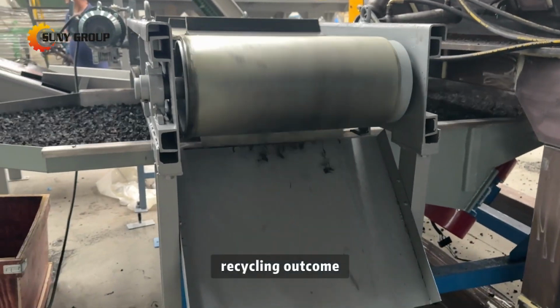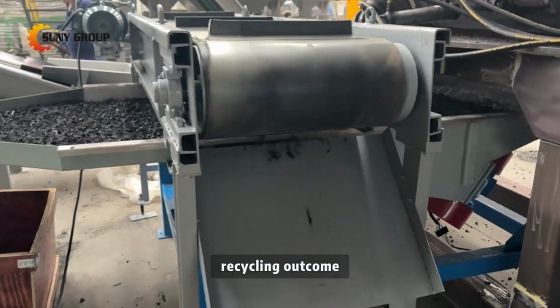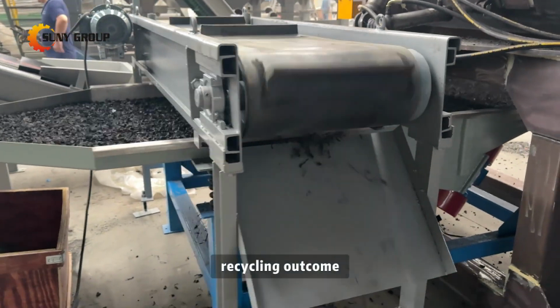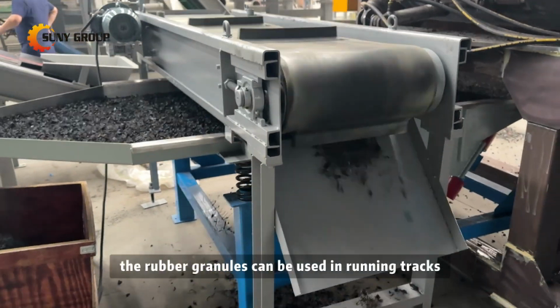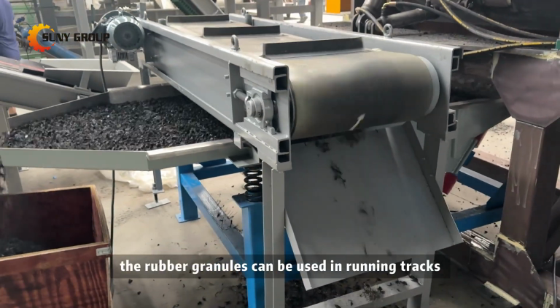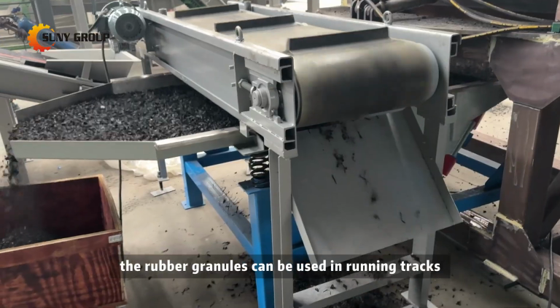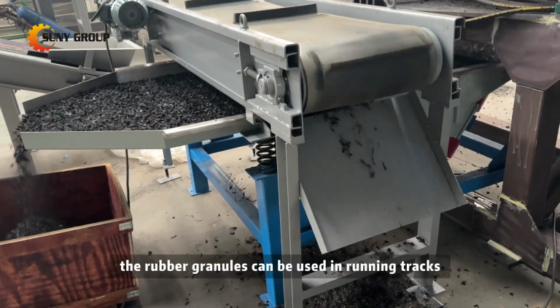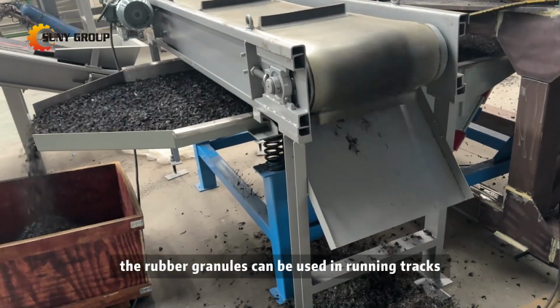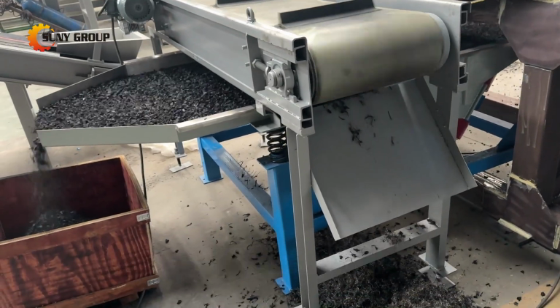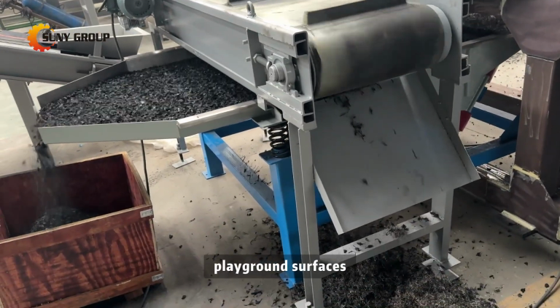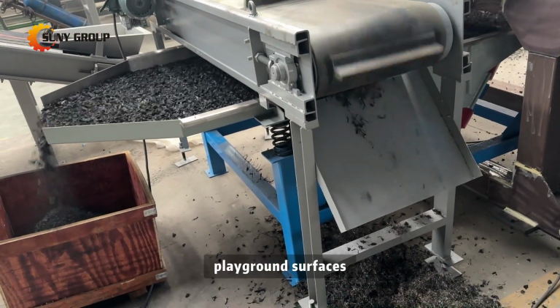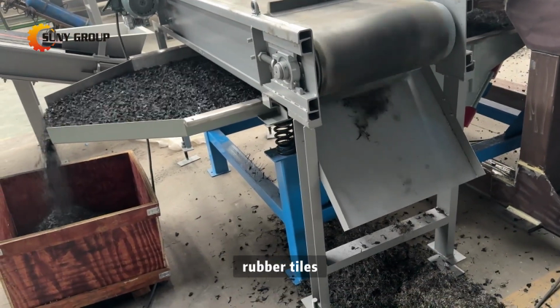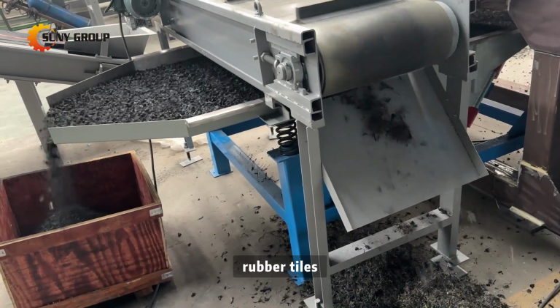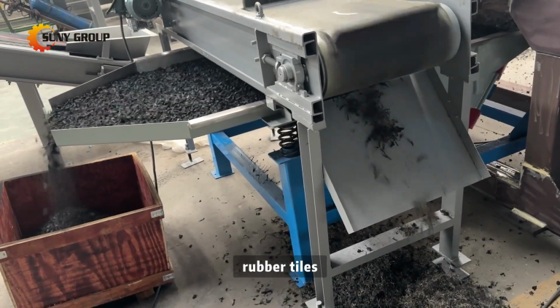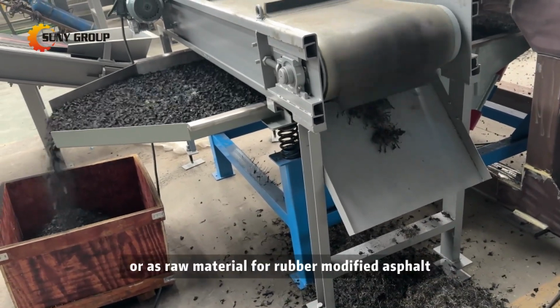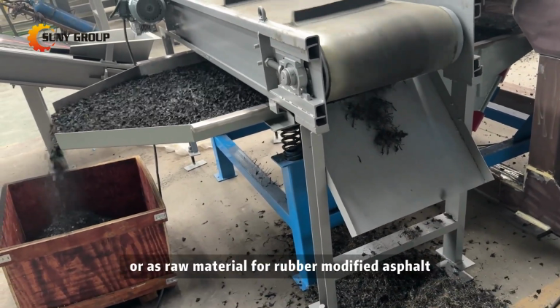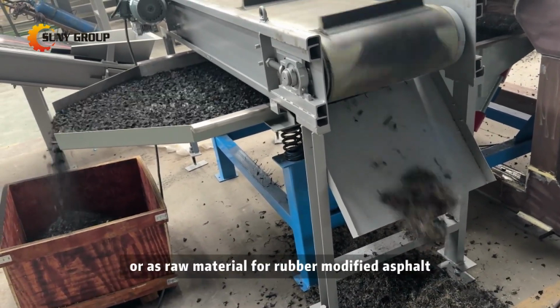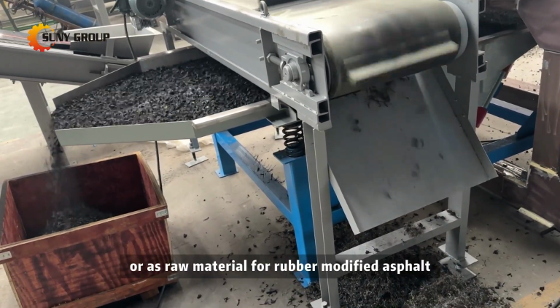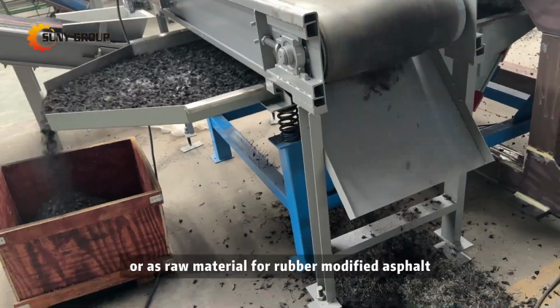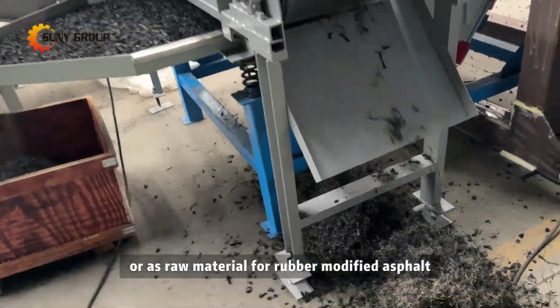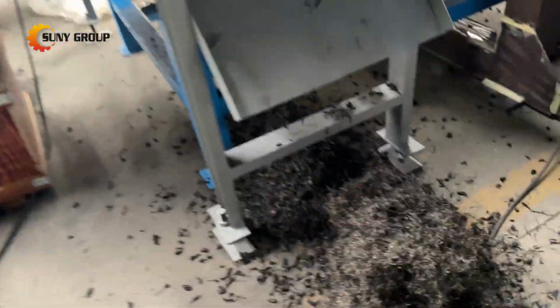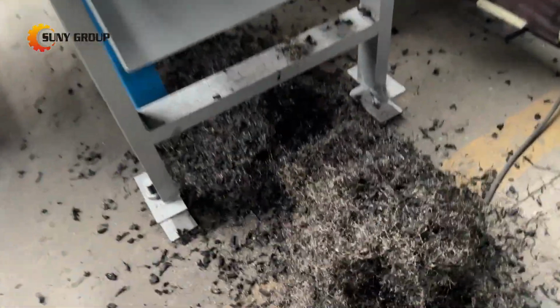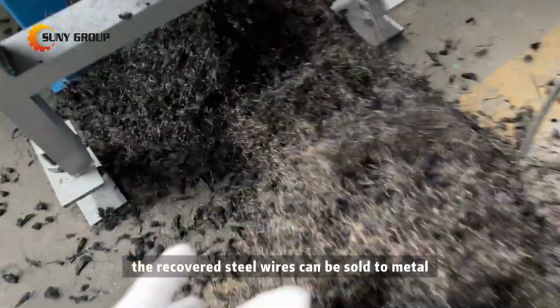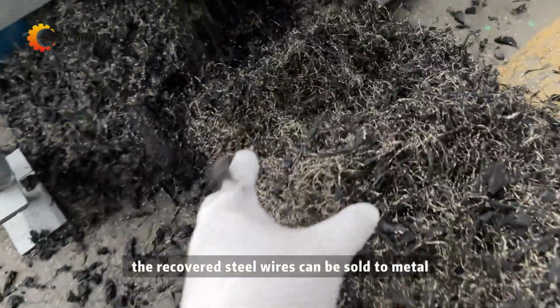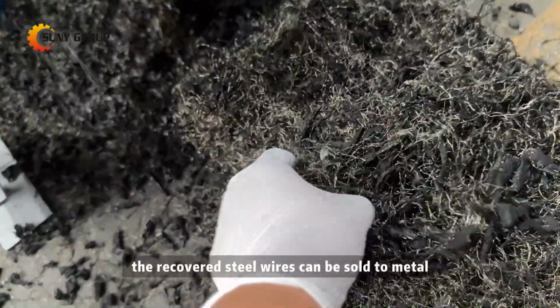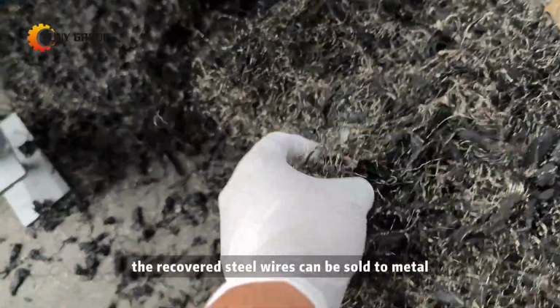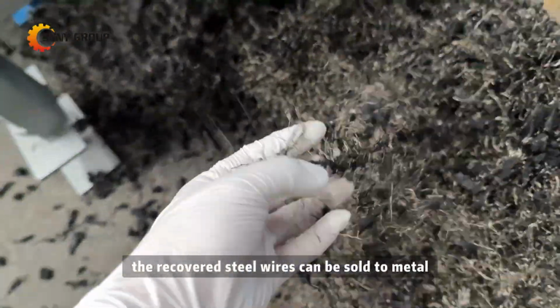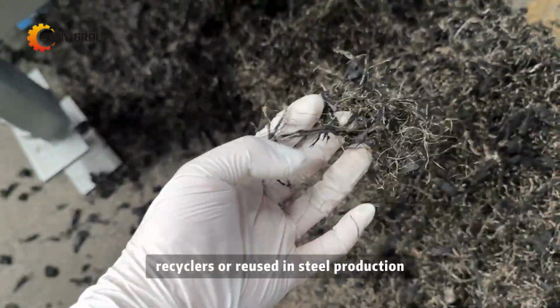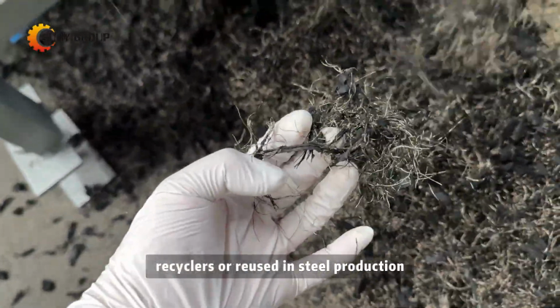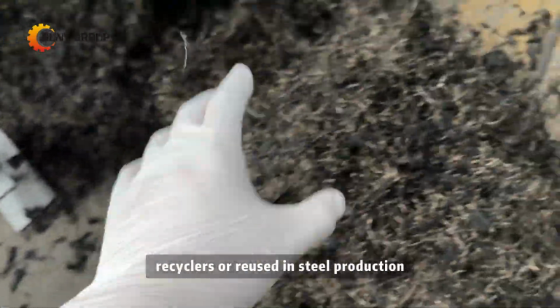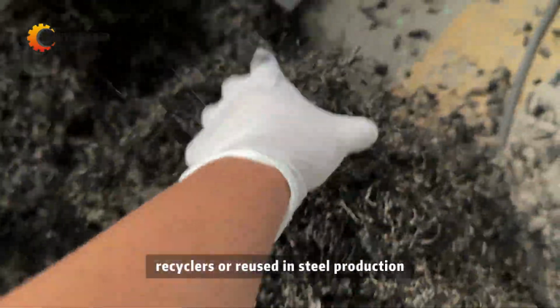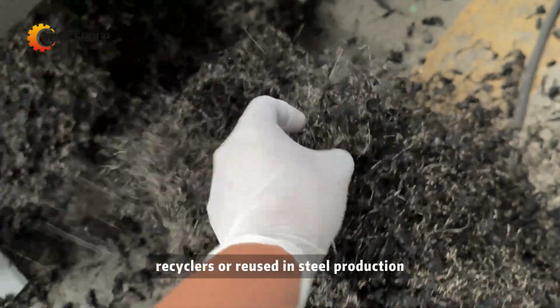Recycling outcomes: the rubber granules can be used in running tracks, playground surfaces, rubber tiles, or as raw material for rubber-modified asphalt. The recovered steel wires can be sold to metal recyclers or reused in steel production.